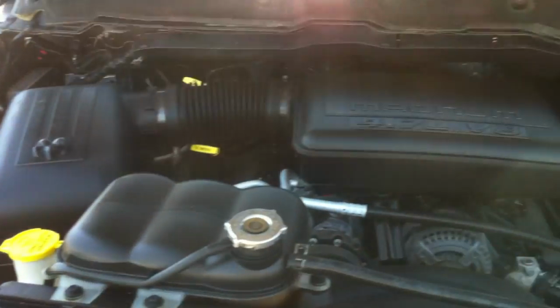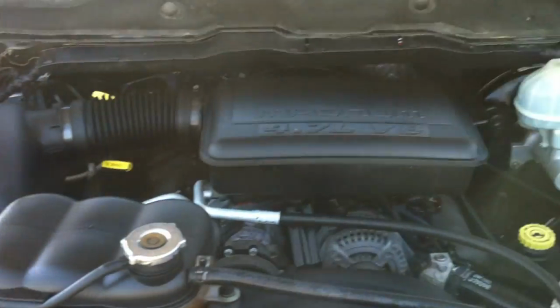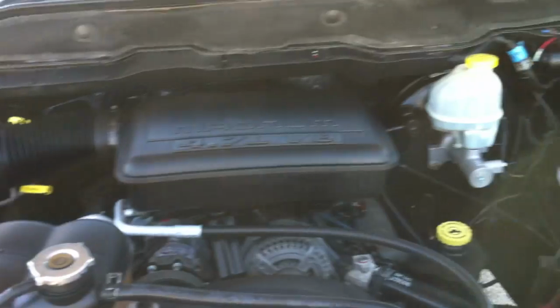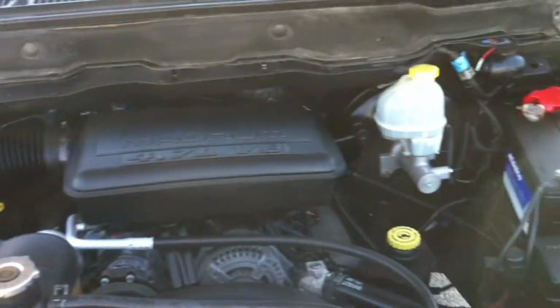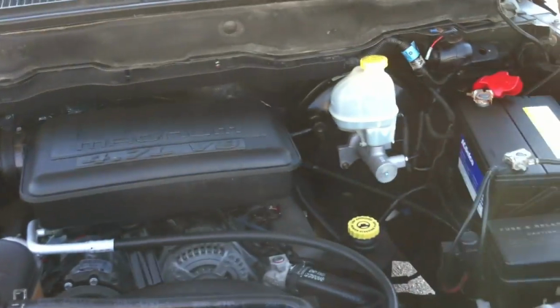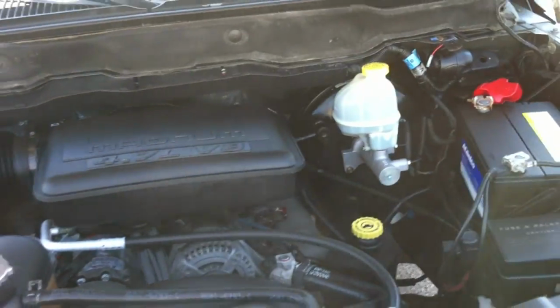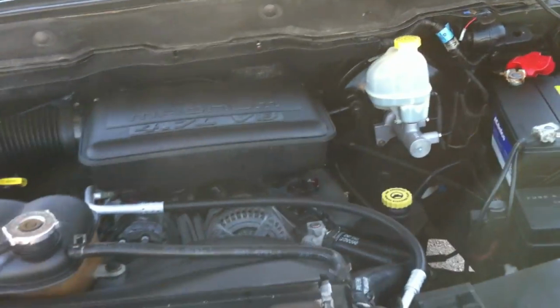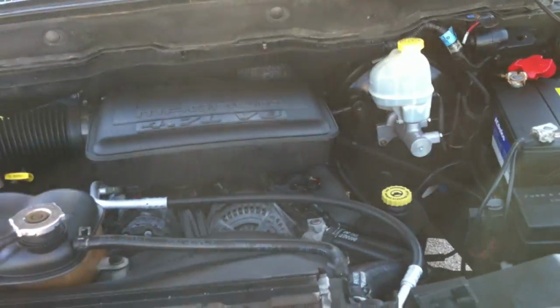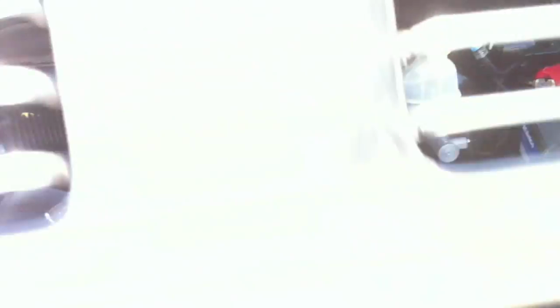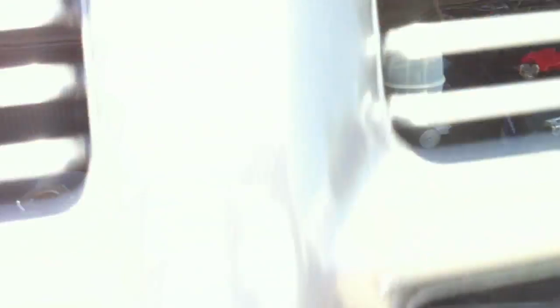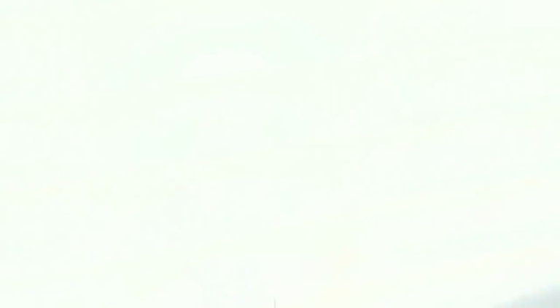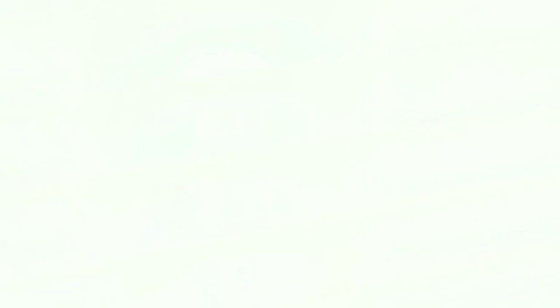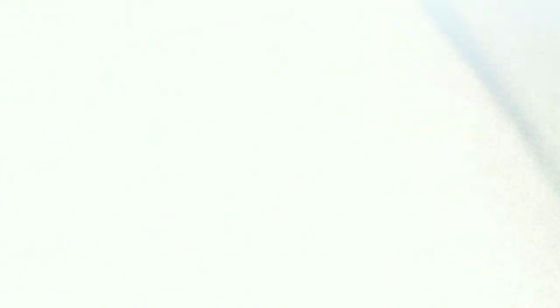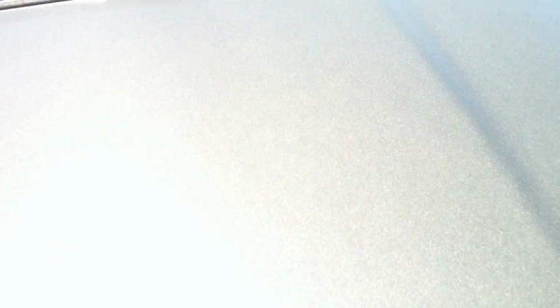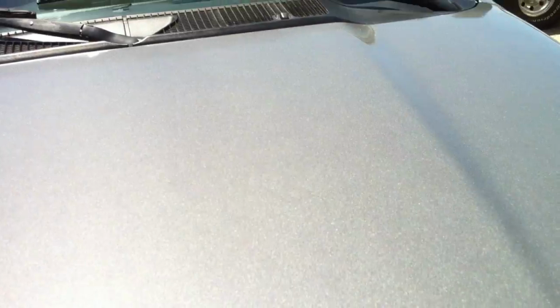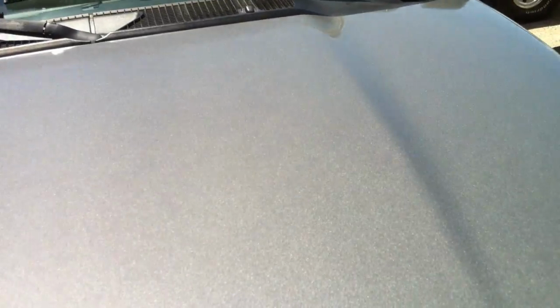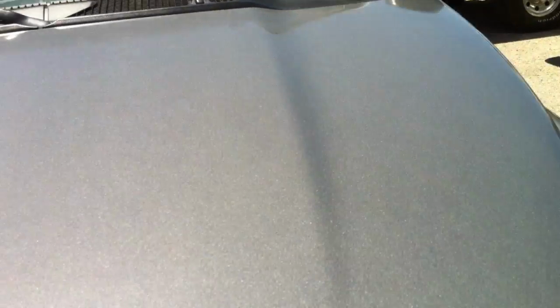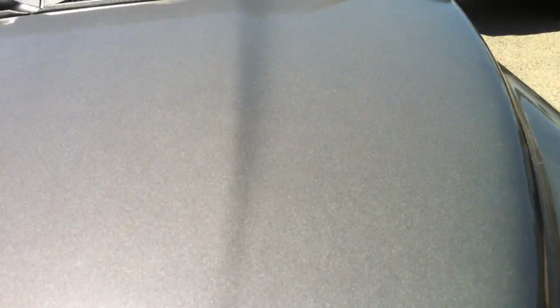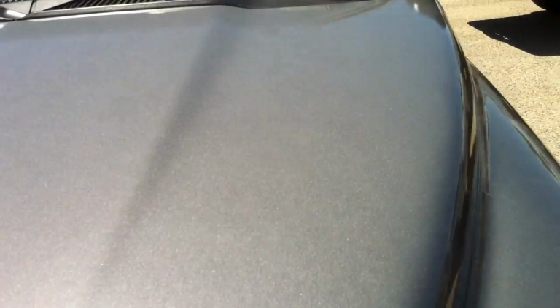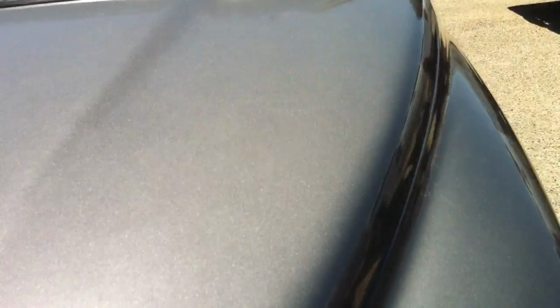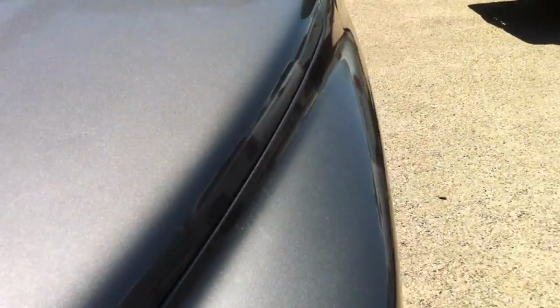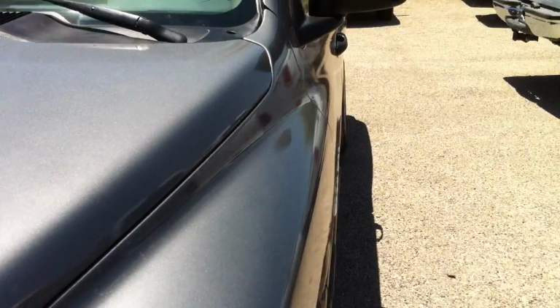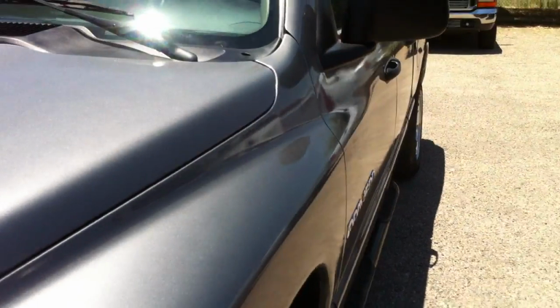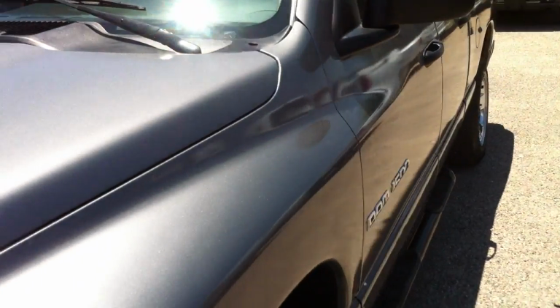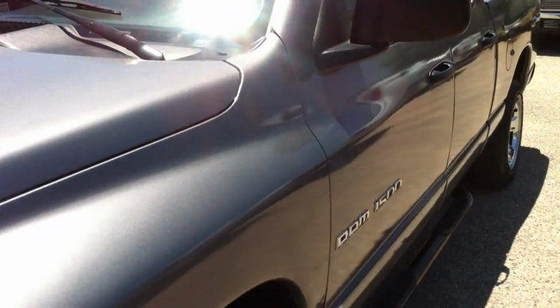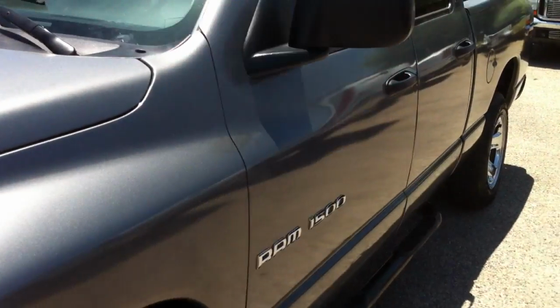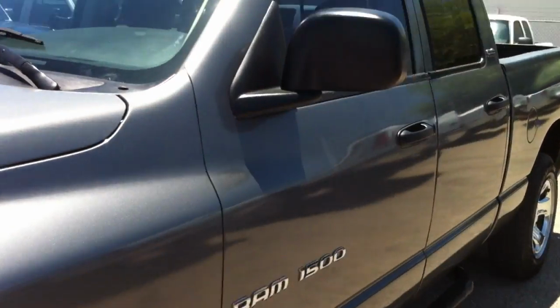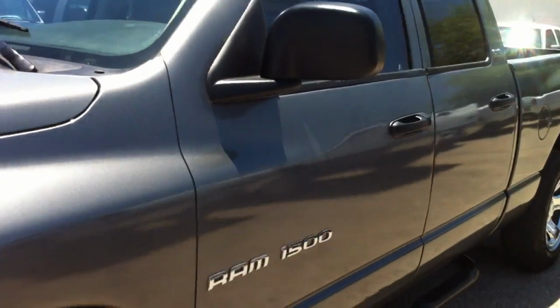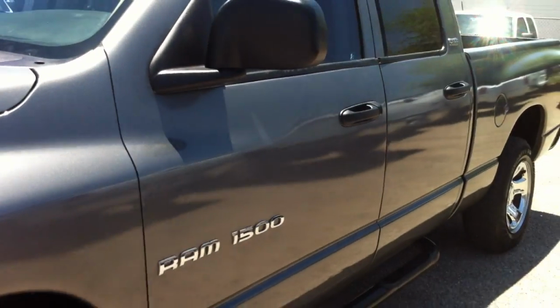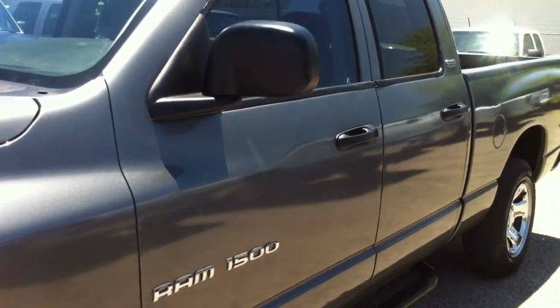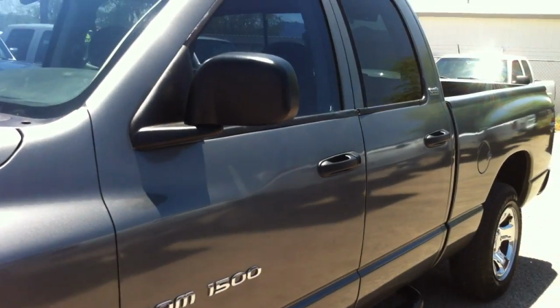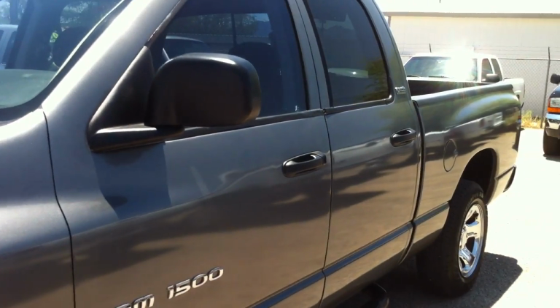Someone previously had done just a horrific job of paint on this car, and we upgraded it from horrific to semi-bad.